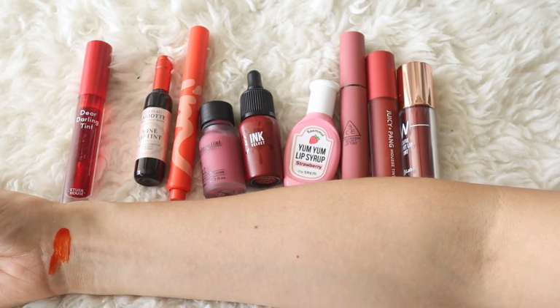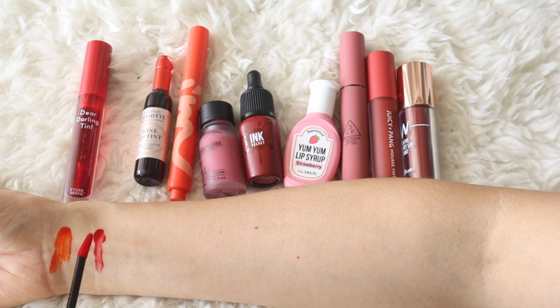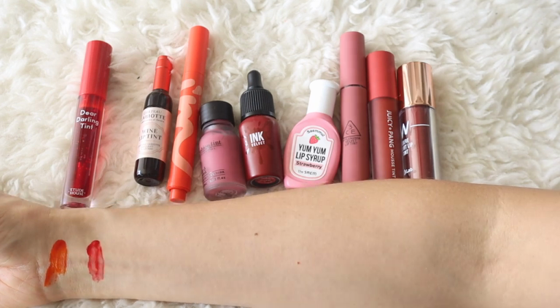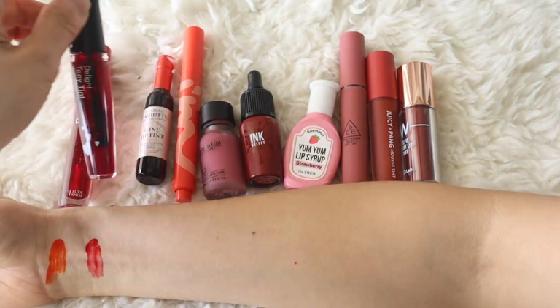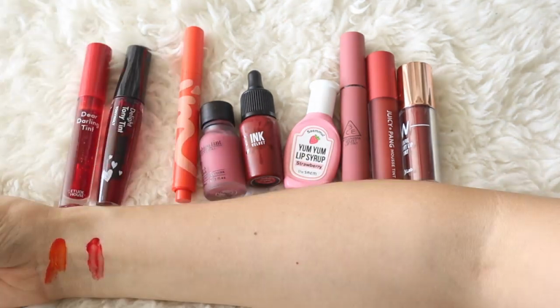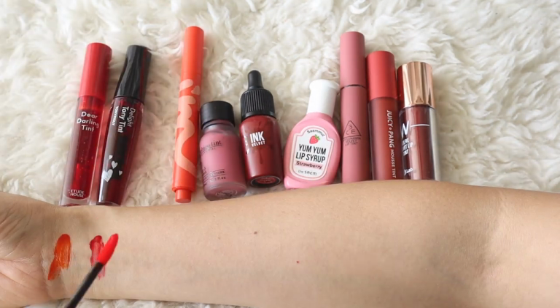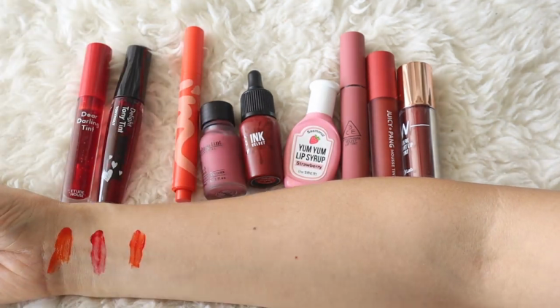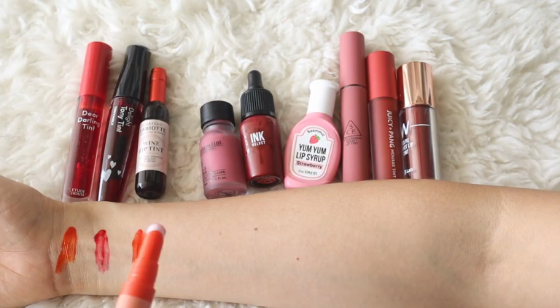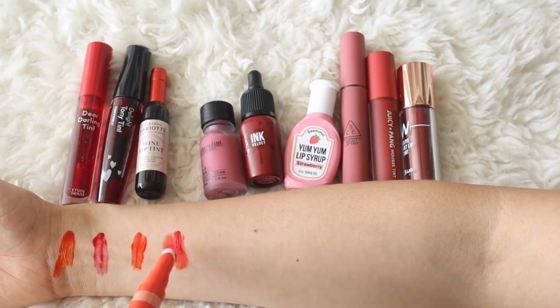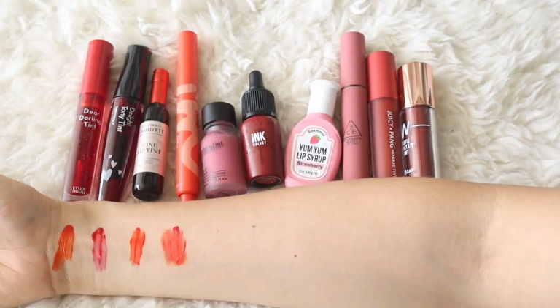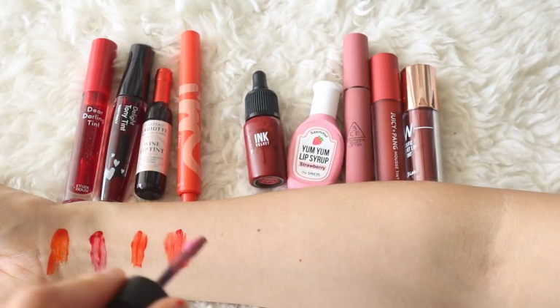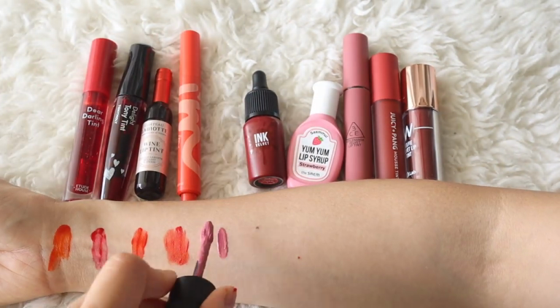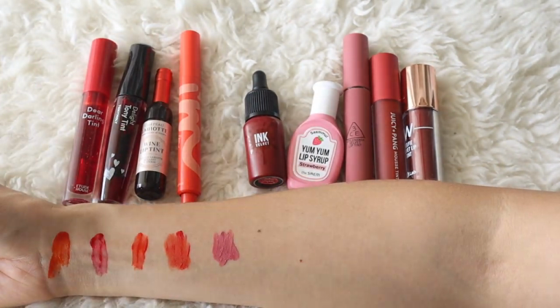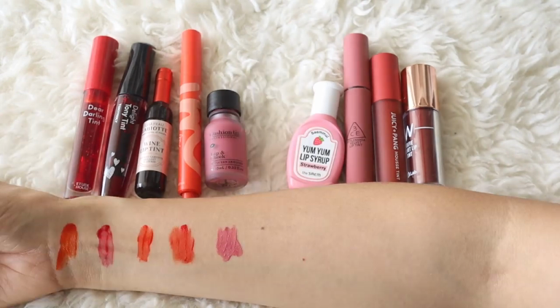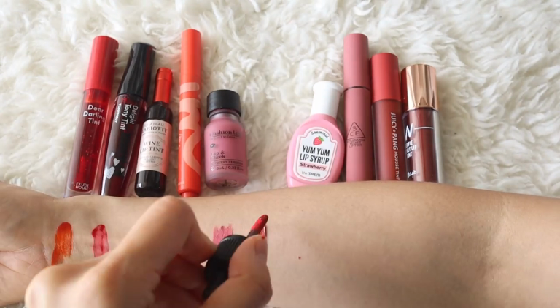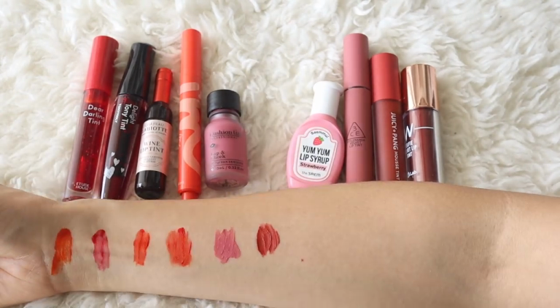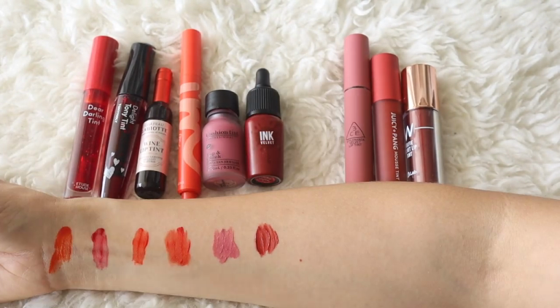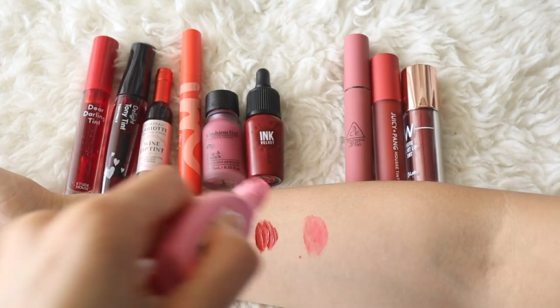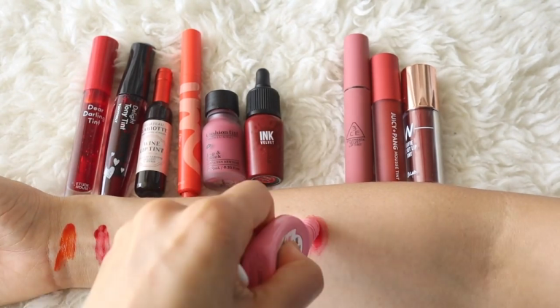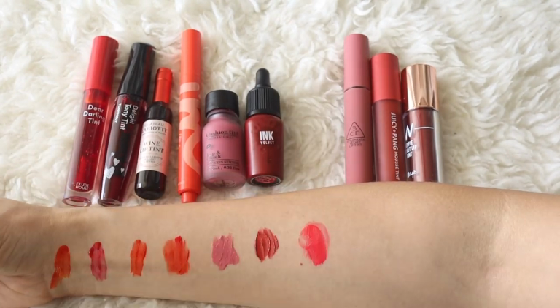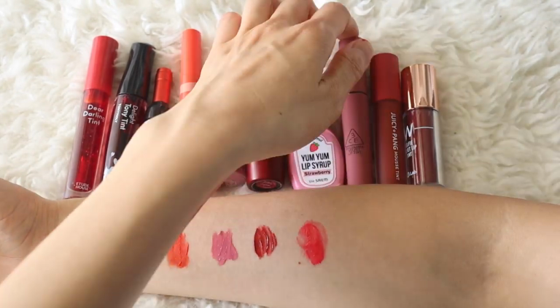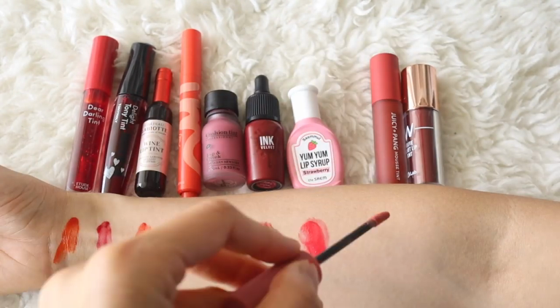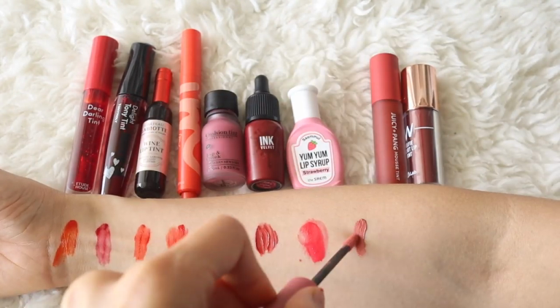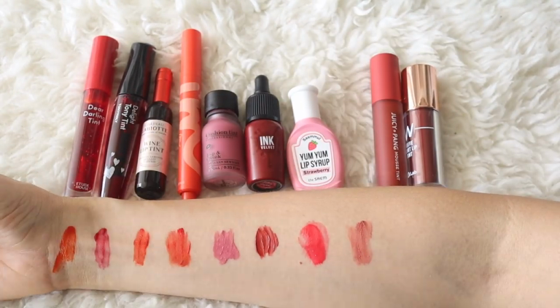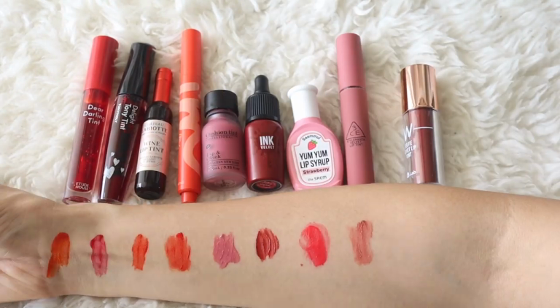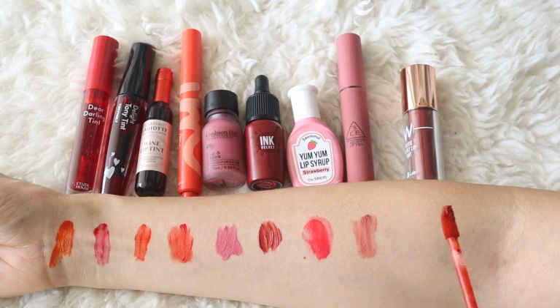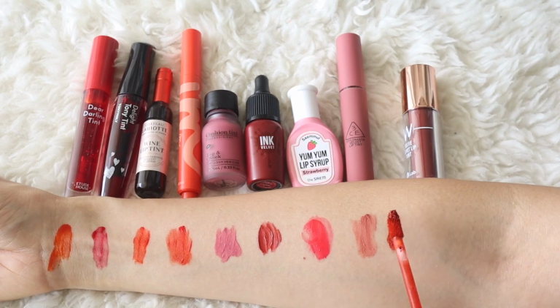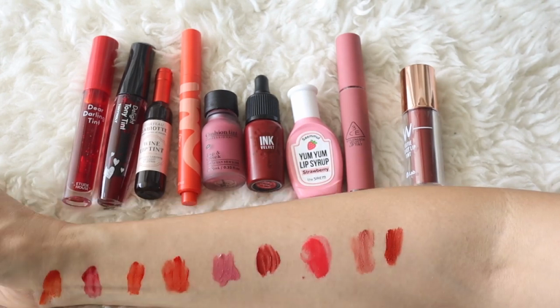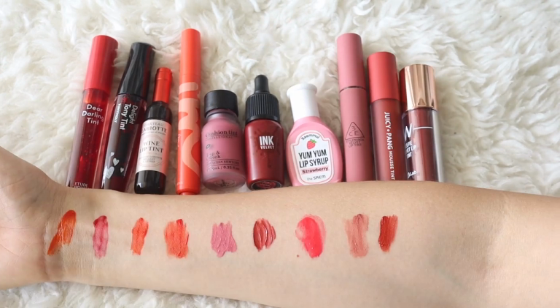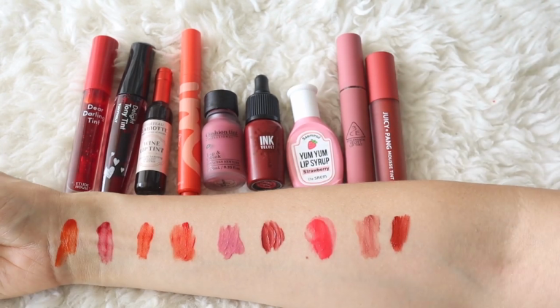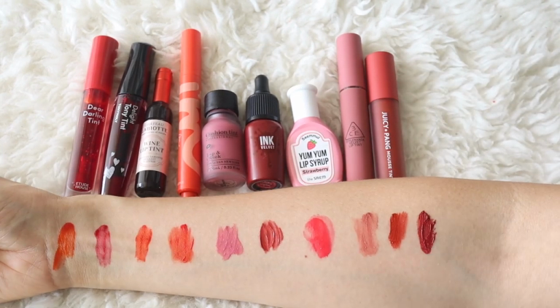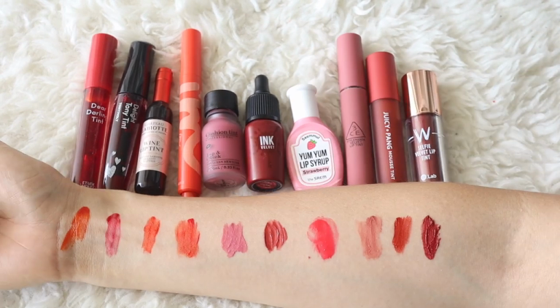So here are all of the lip tints that I'm going to be testing out. Some are more expensive than others, and some of them were provided to me by Stylevana for free, while others I already had in my own personal makeup stash.